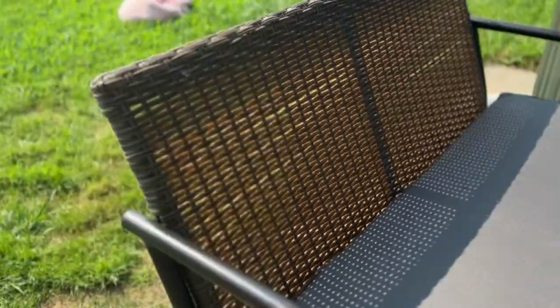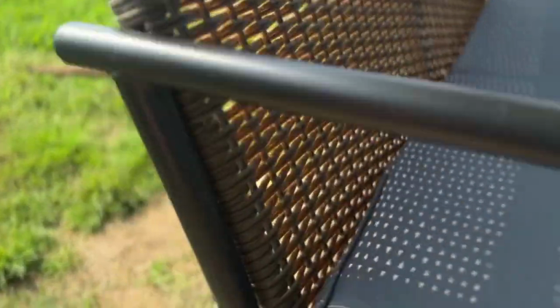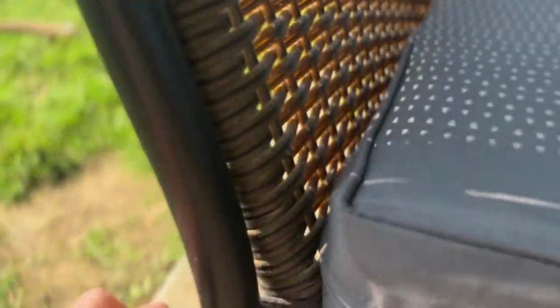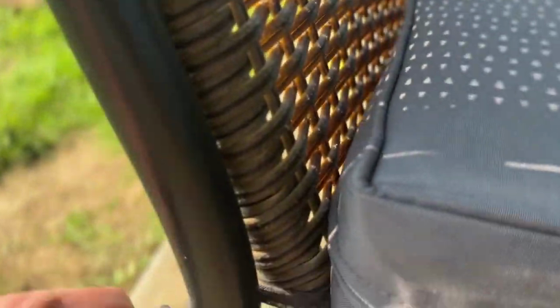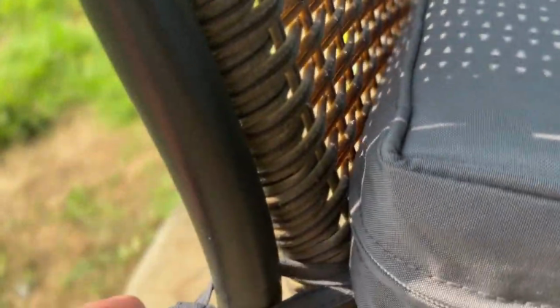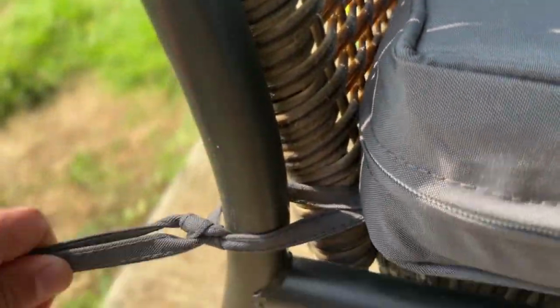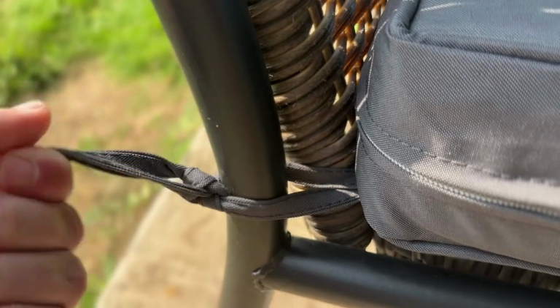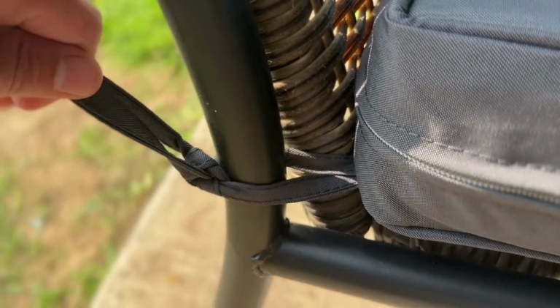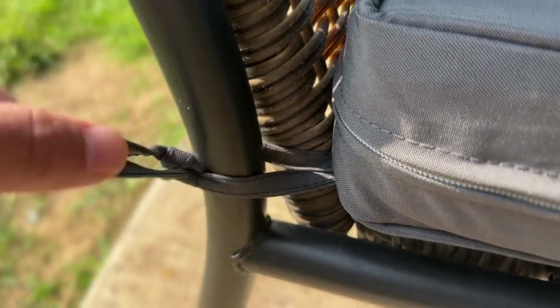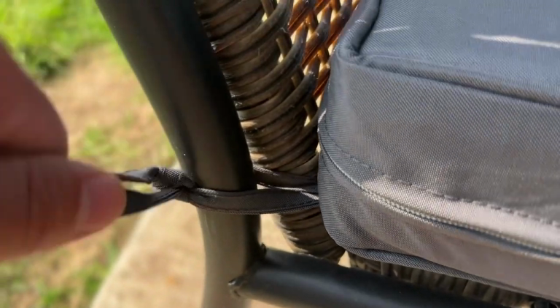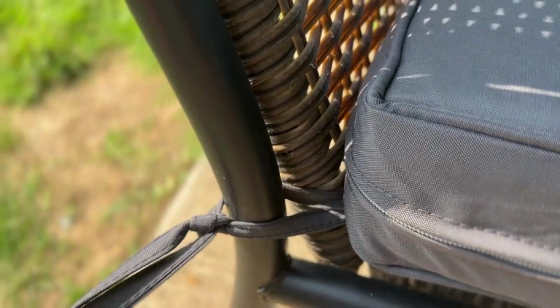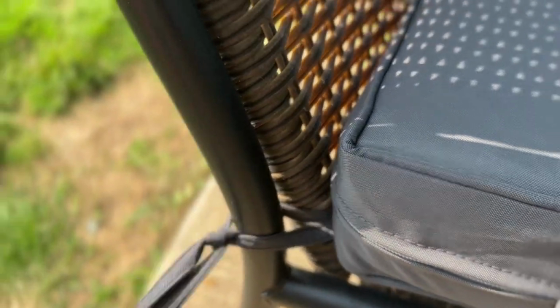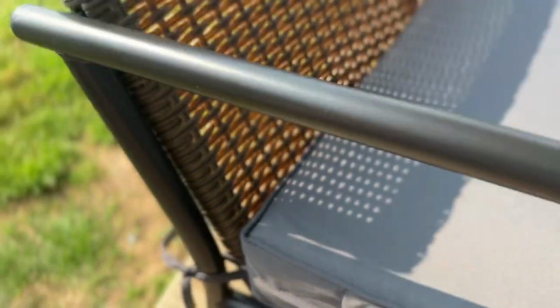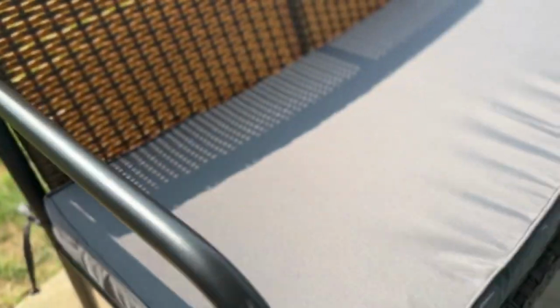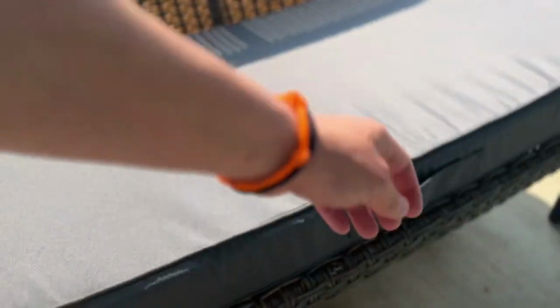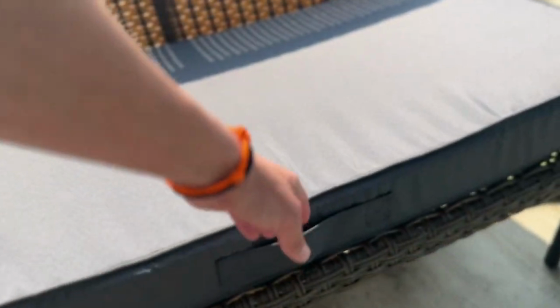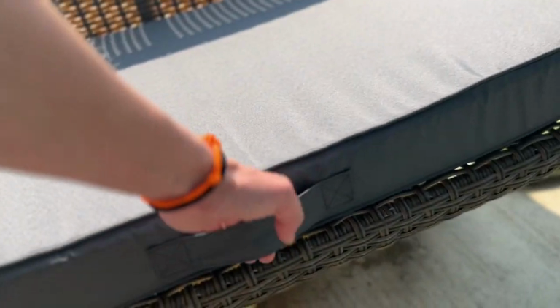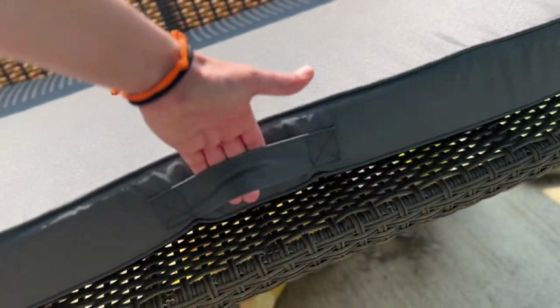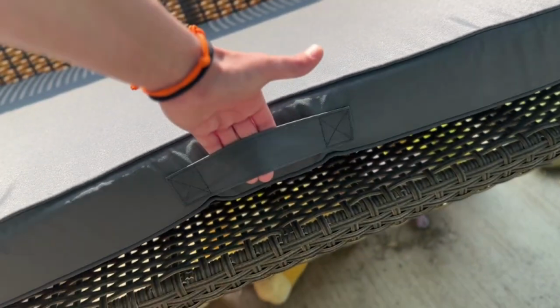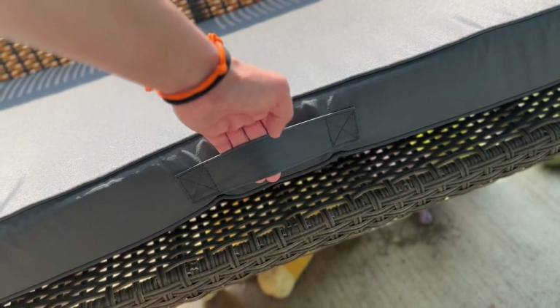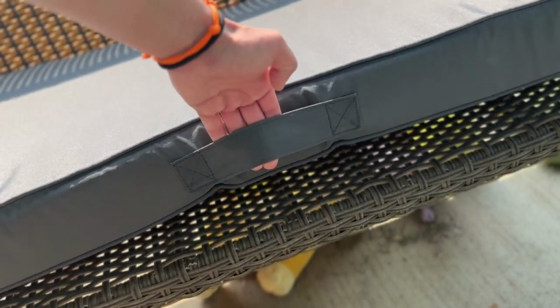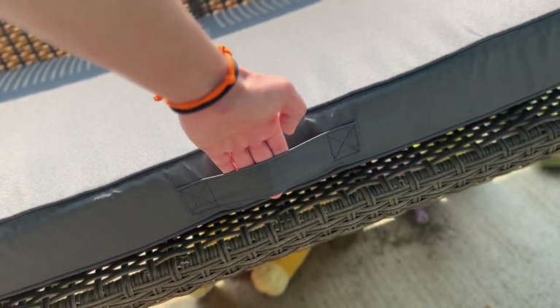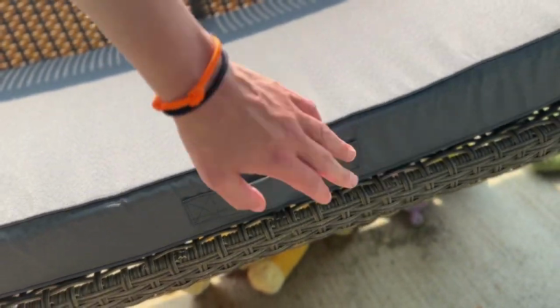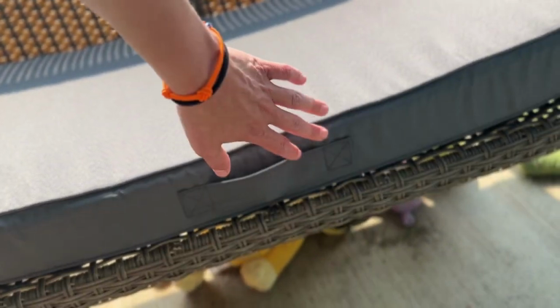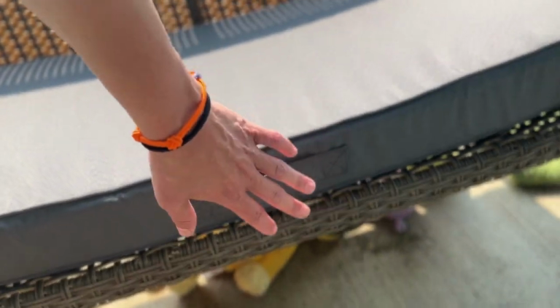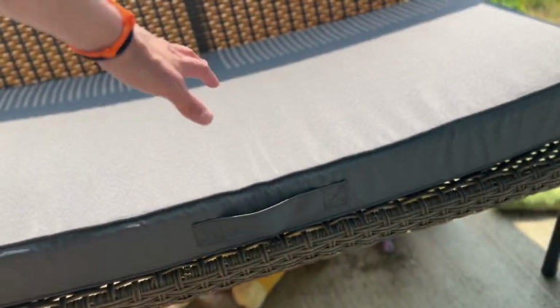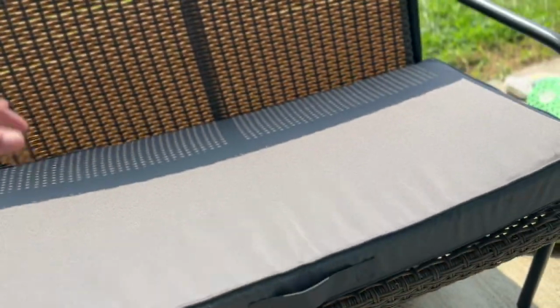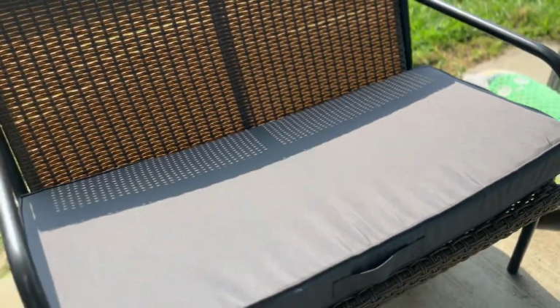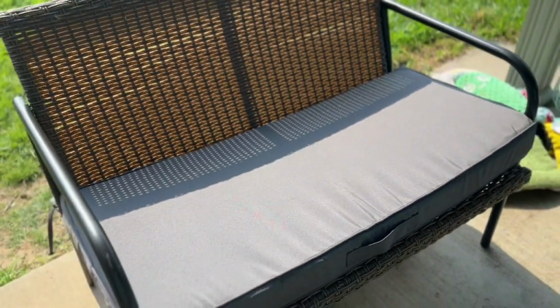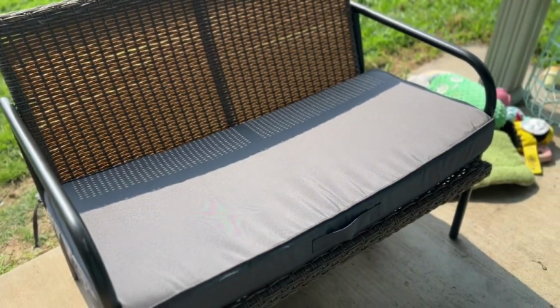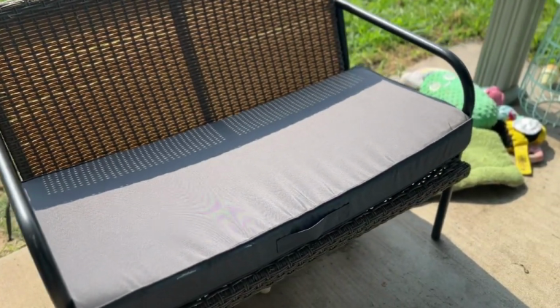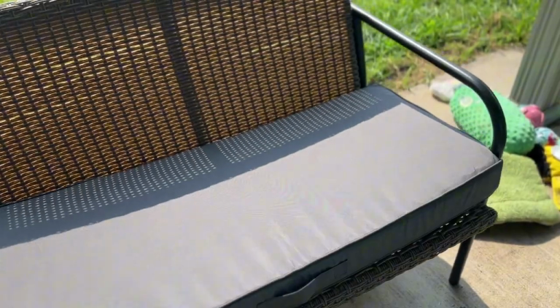You've got strings on each side here to make sure it stays secured to the bench itself, and then you have a handle here to carry it by when you want to store it in the off season or if it's storming or something, which I really like.